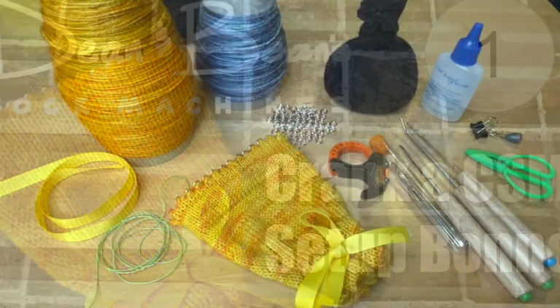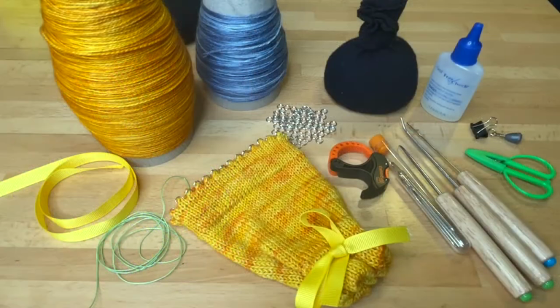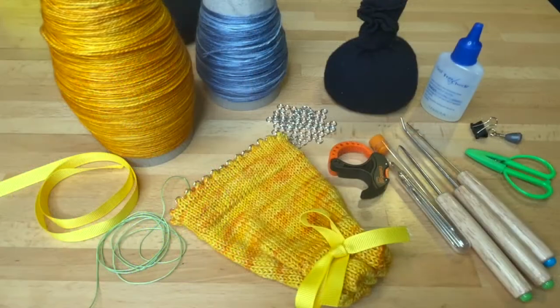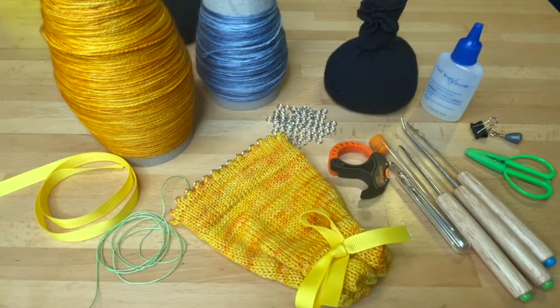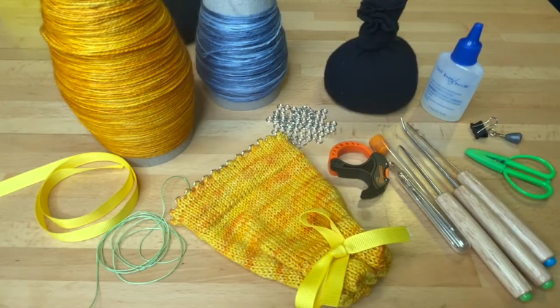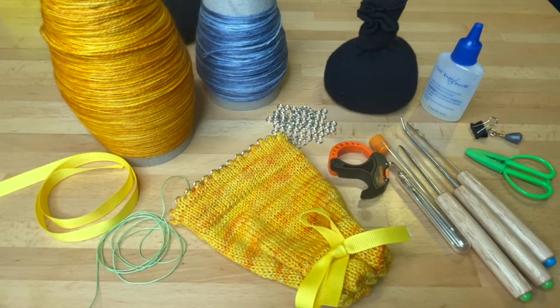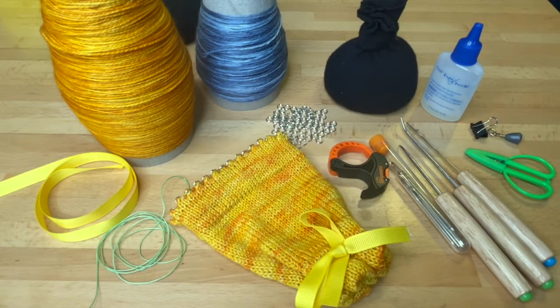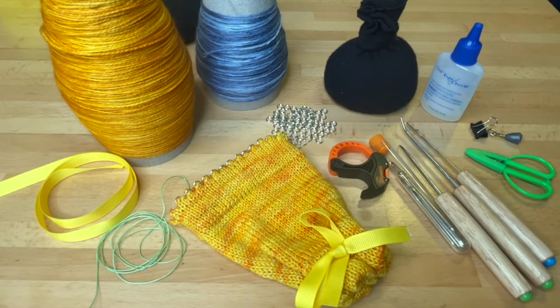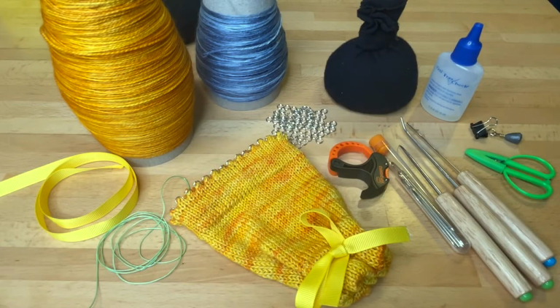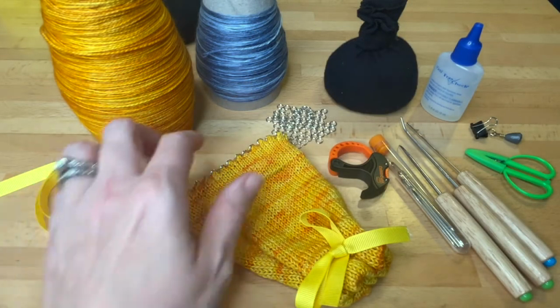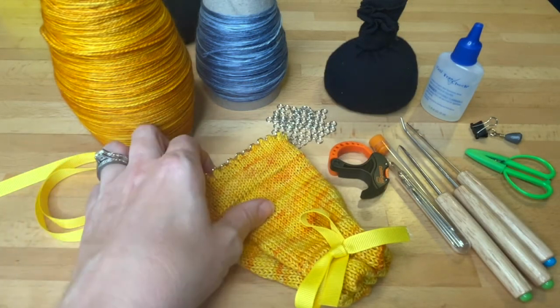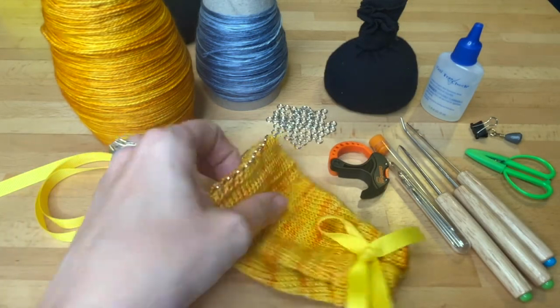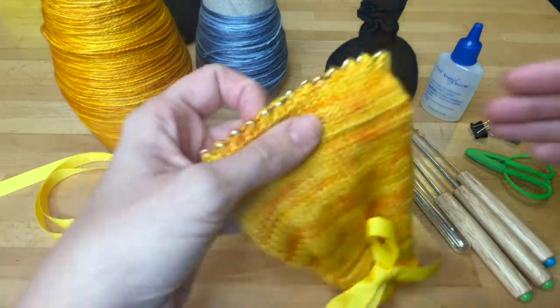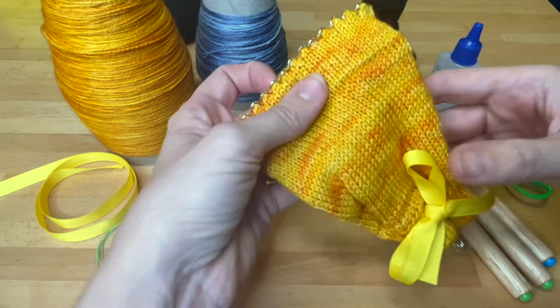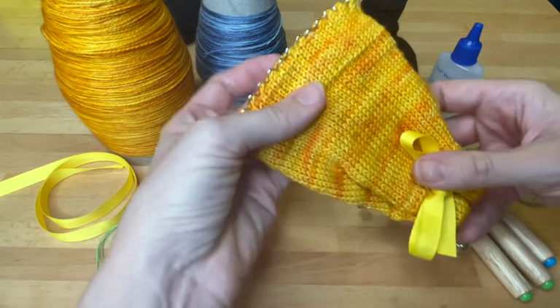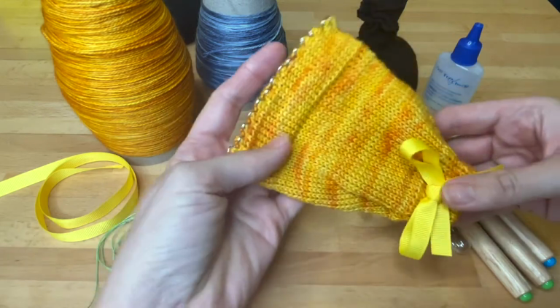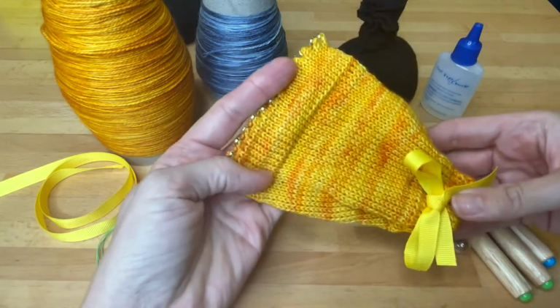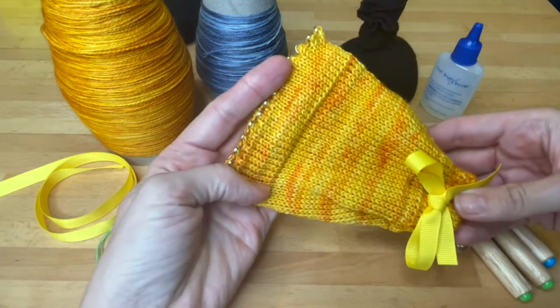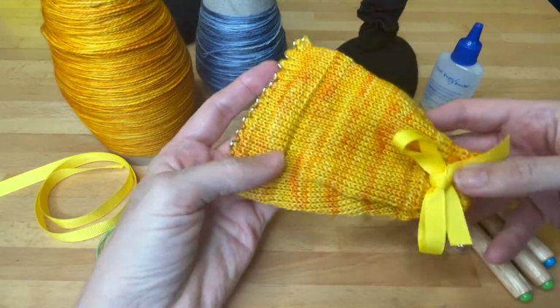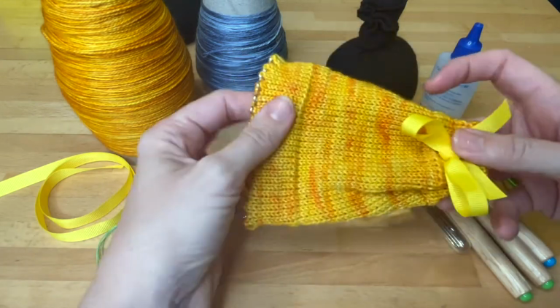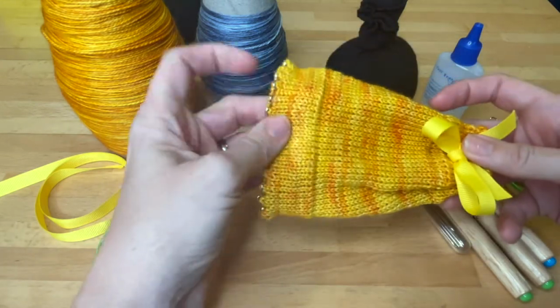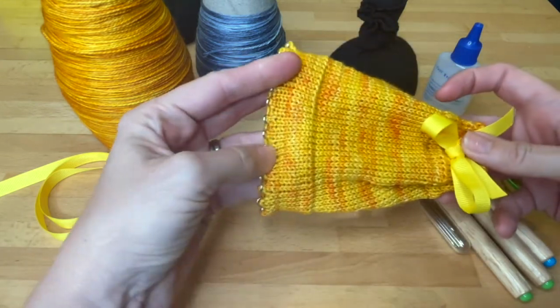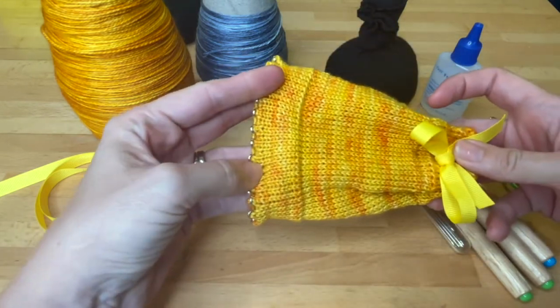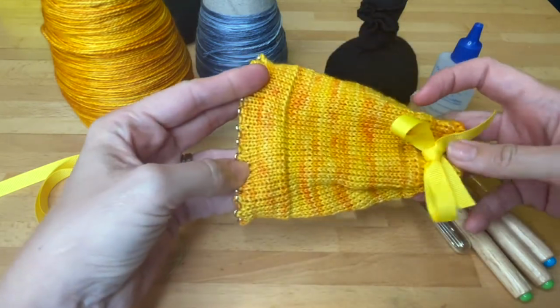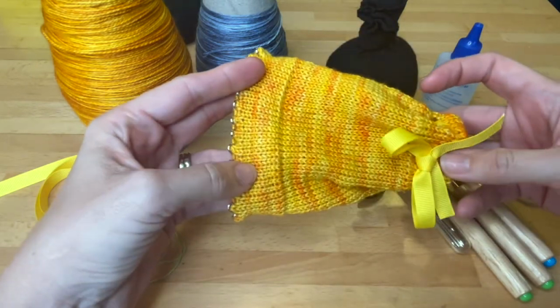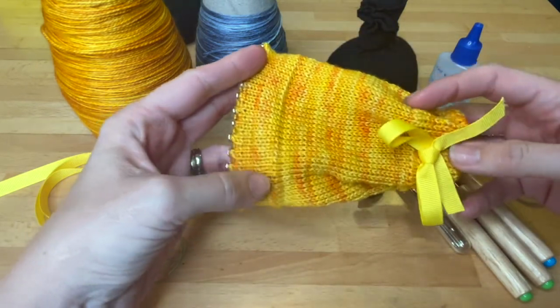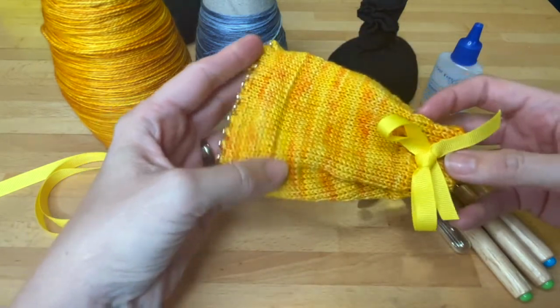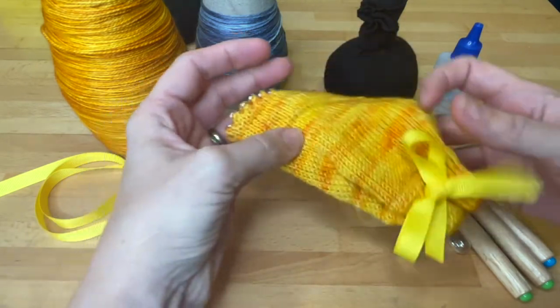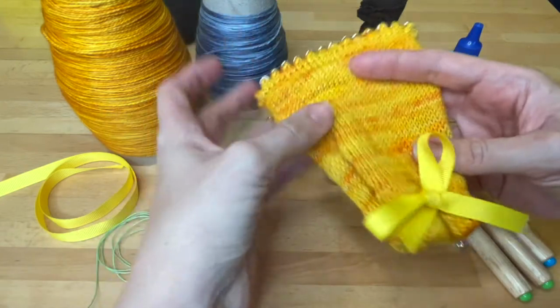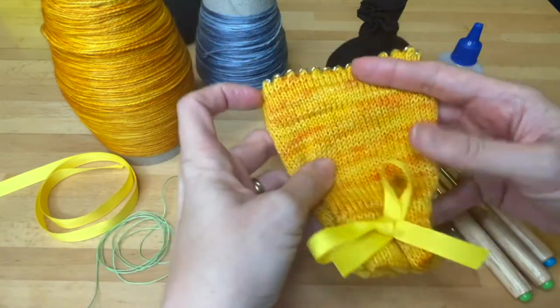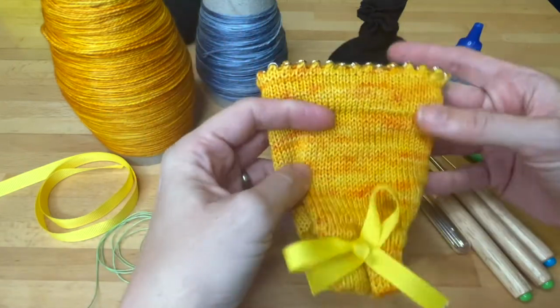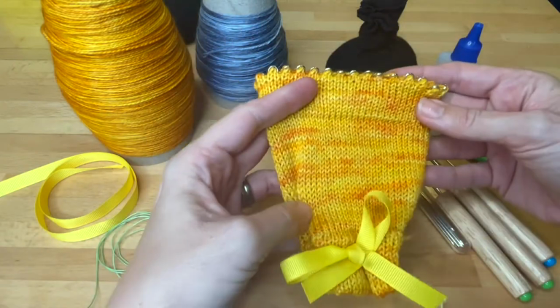Hello! In this series of videos we are going to knit together to make a setup bonnet on your Dena Beans sock machine, and I thought I would start by just reviewing the supplies you'll need.